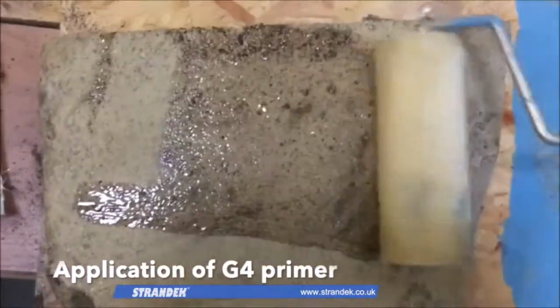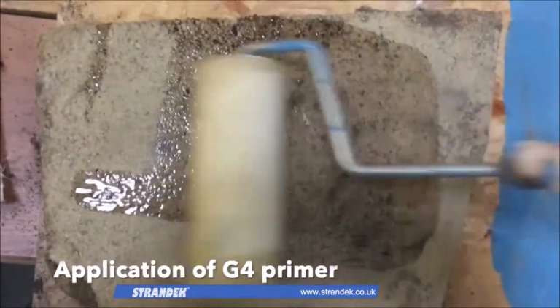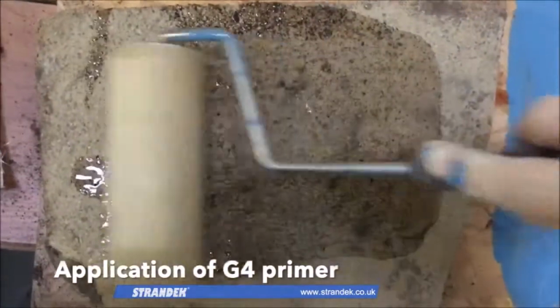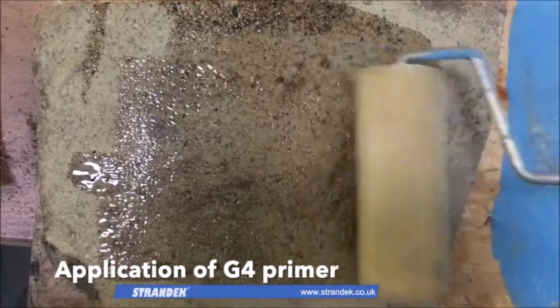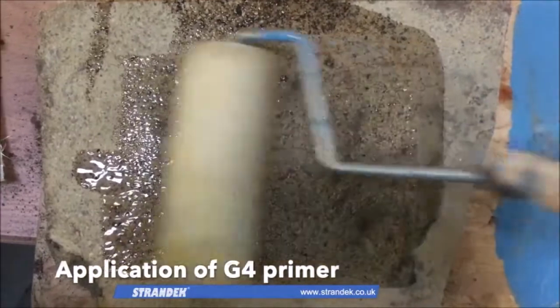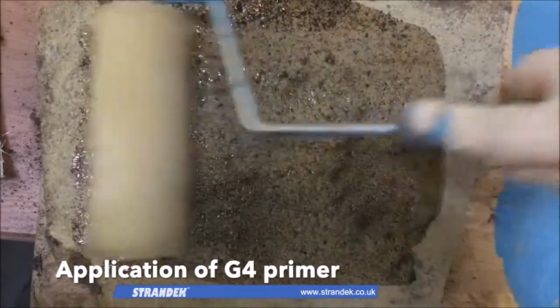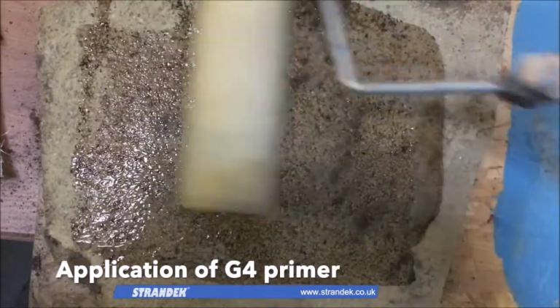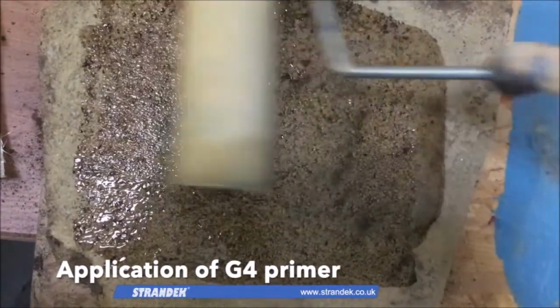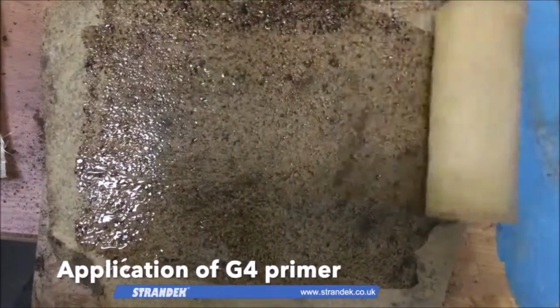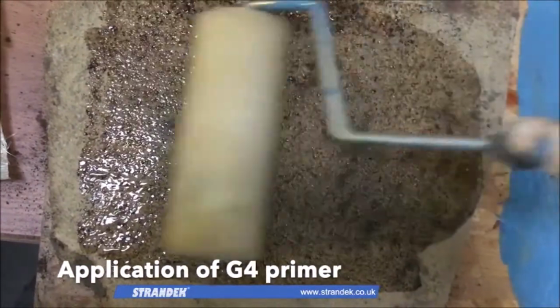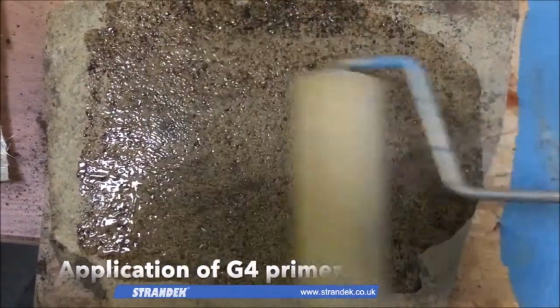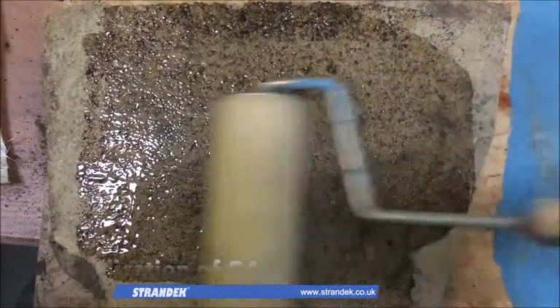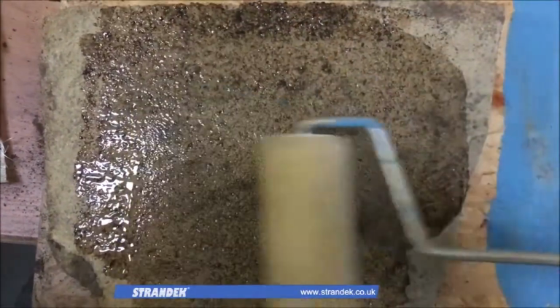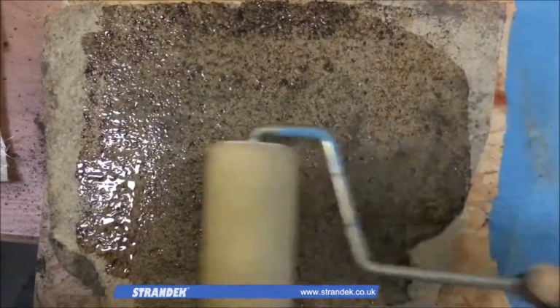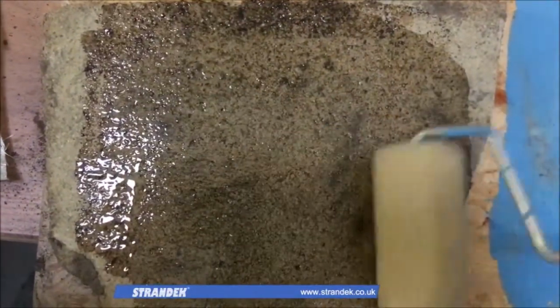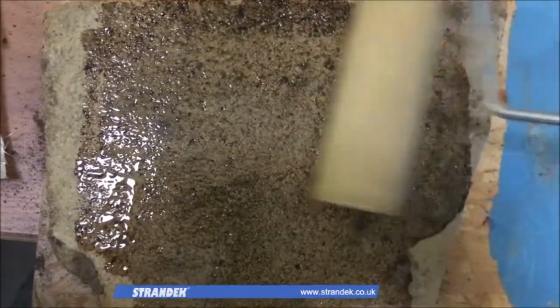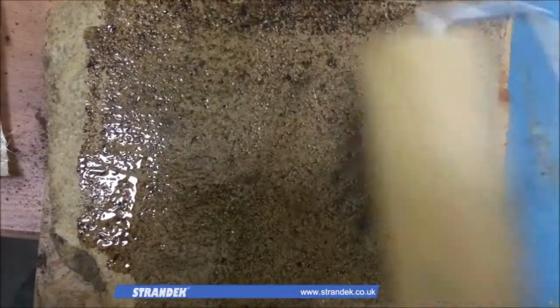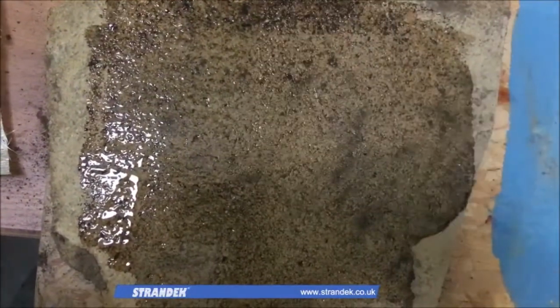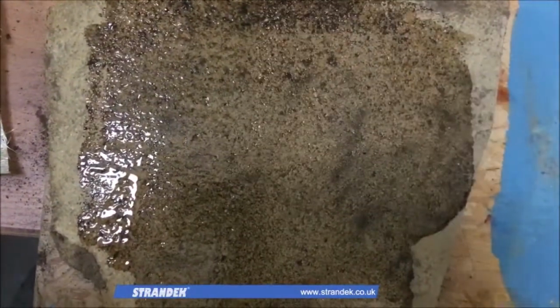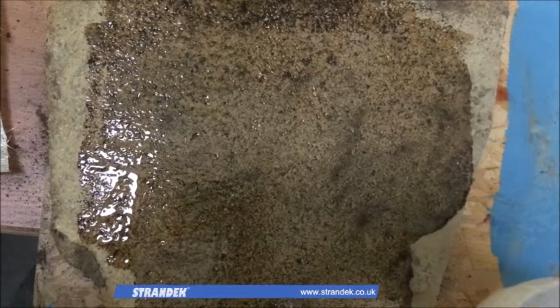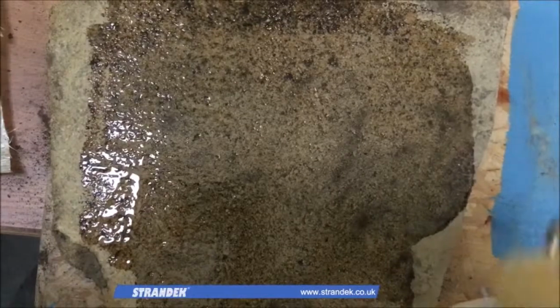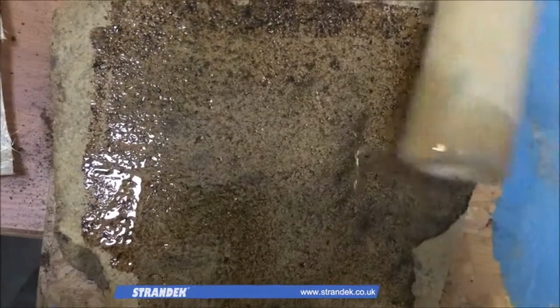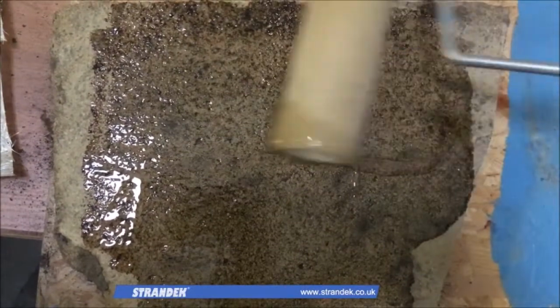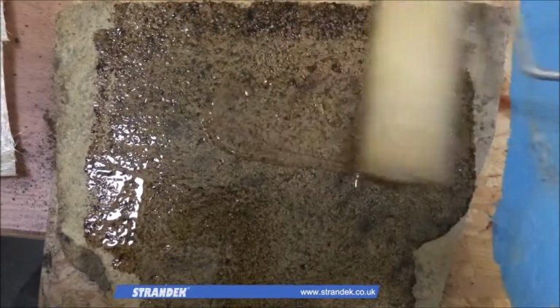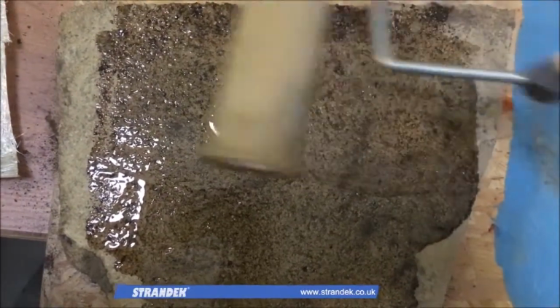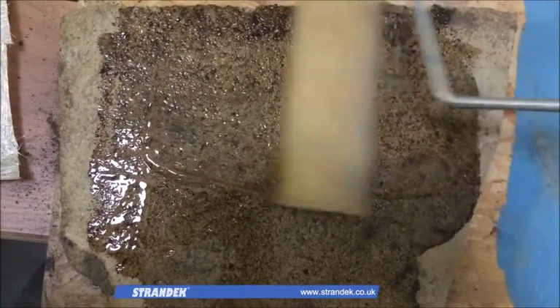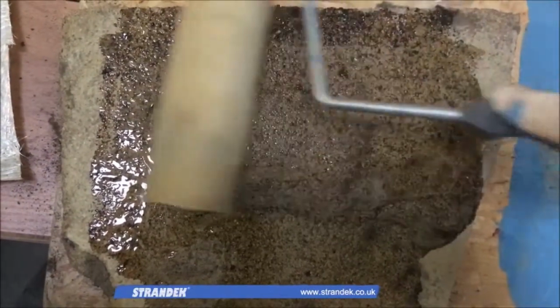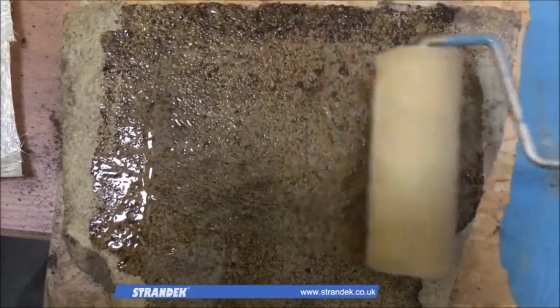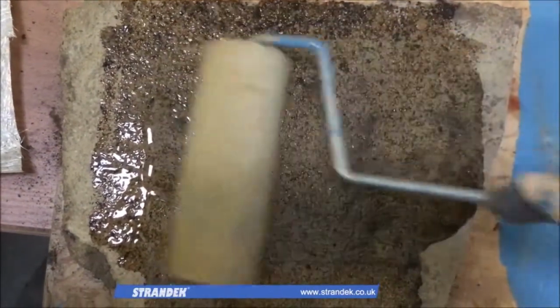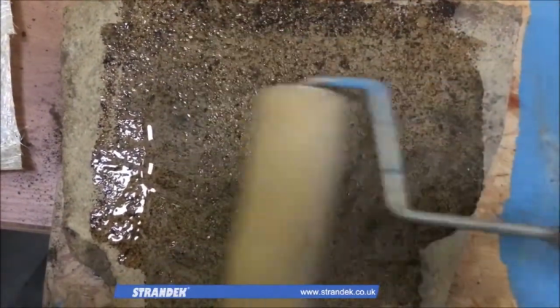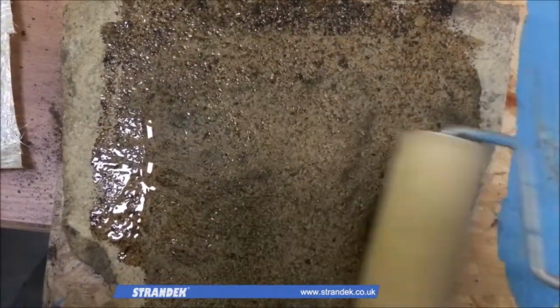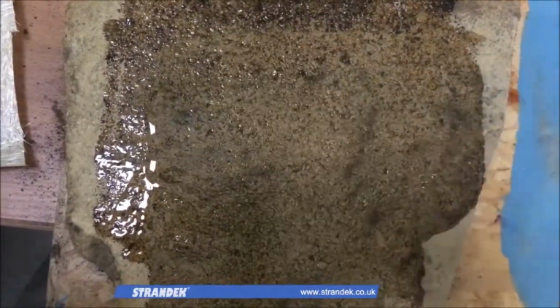The first step involves applying a G4 primer. This is a resin-based adhesive that is usually applied in a thin layer to create a strong bond between the concrete and glass fibre laminate.